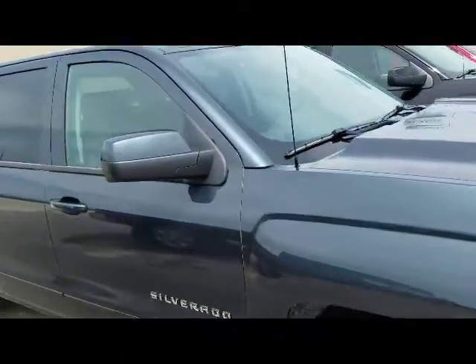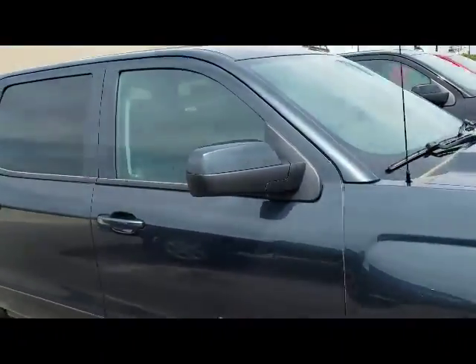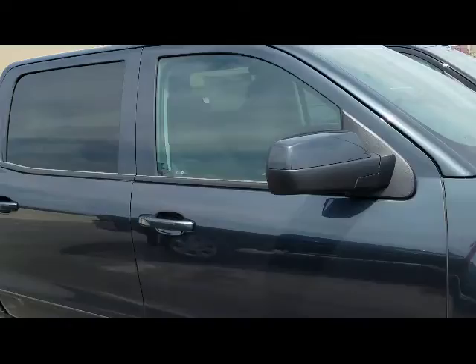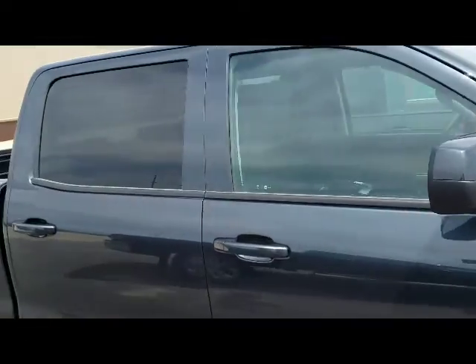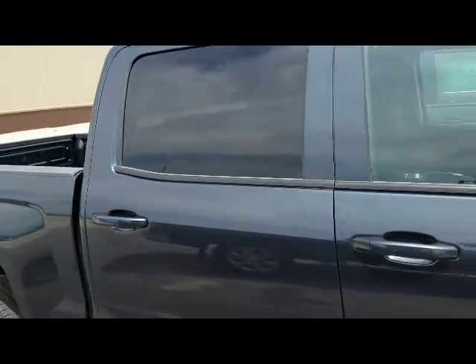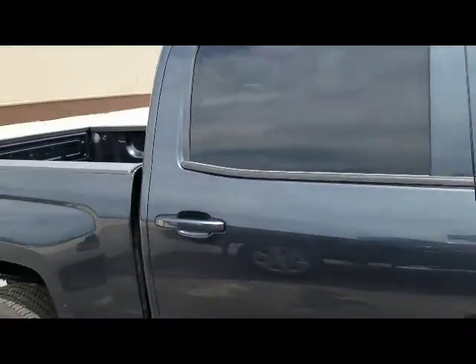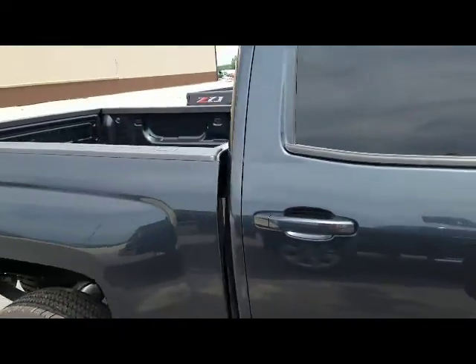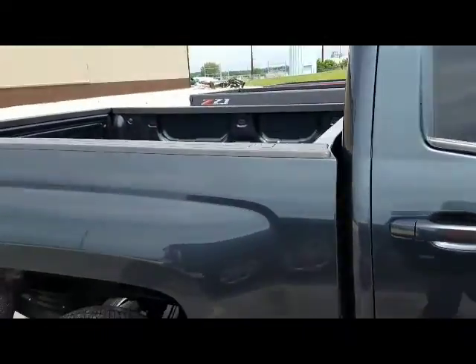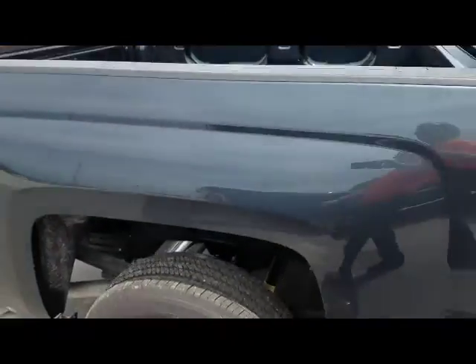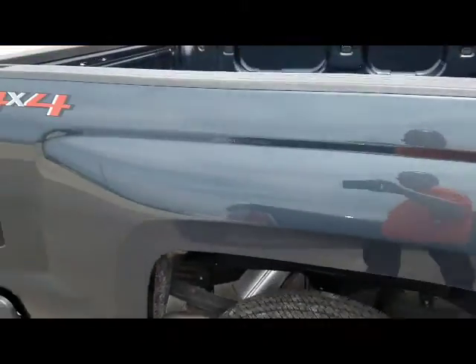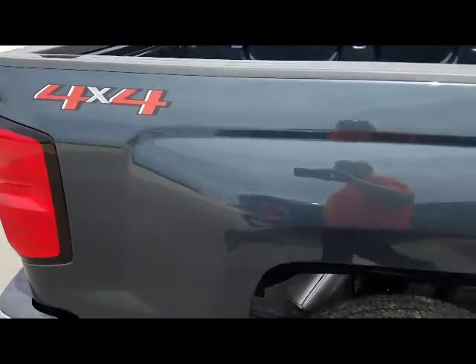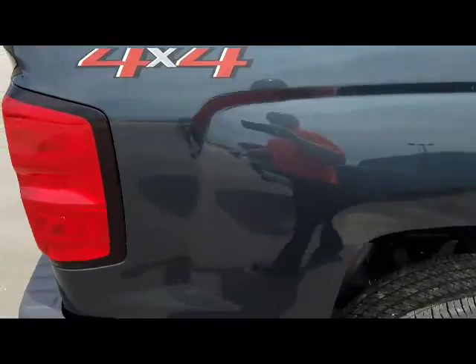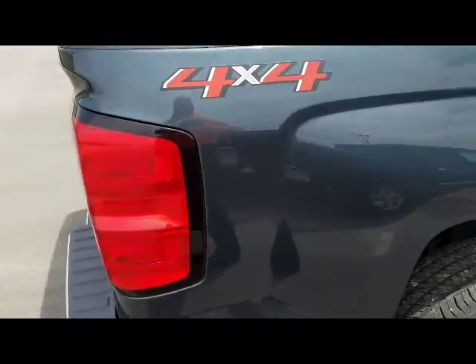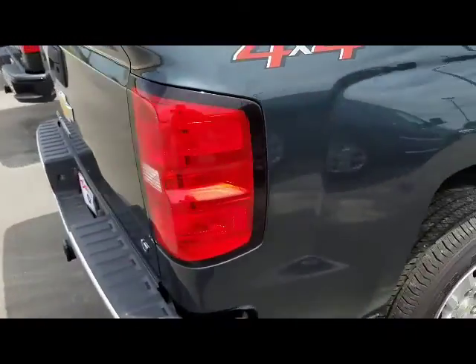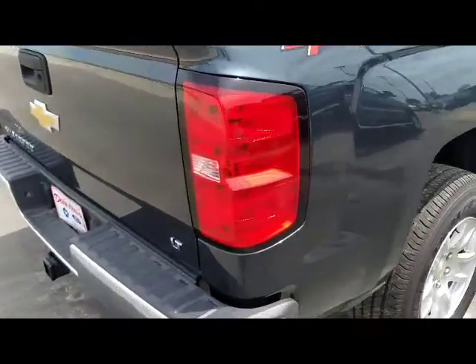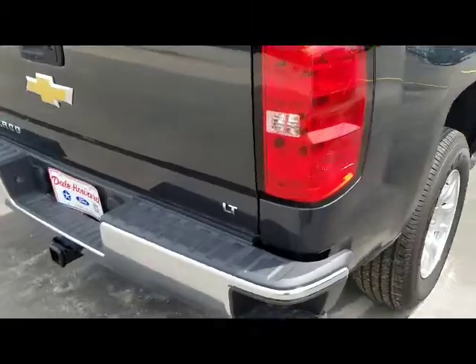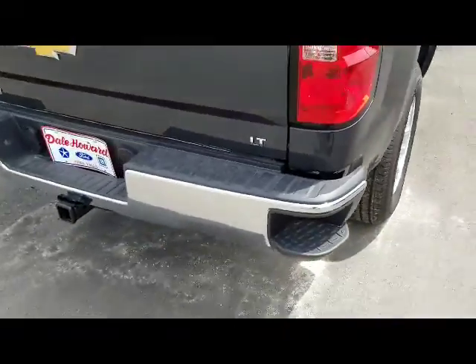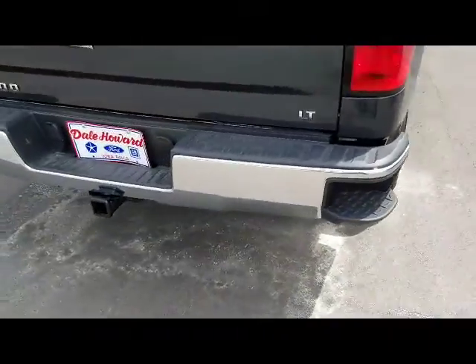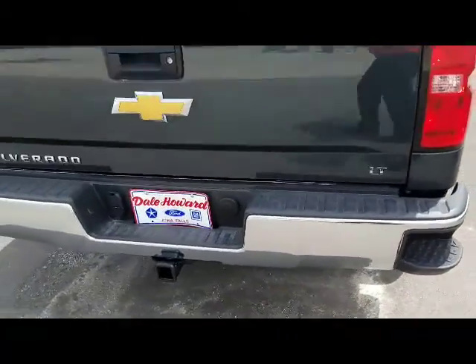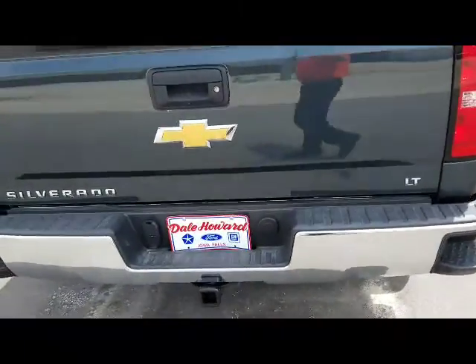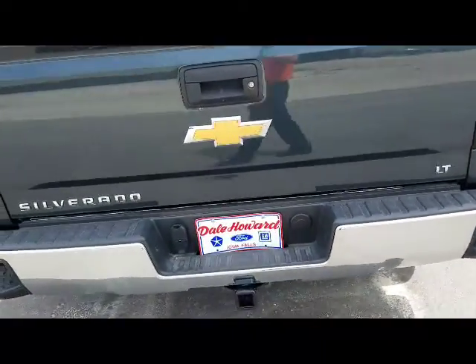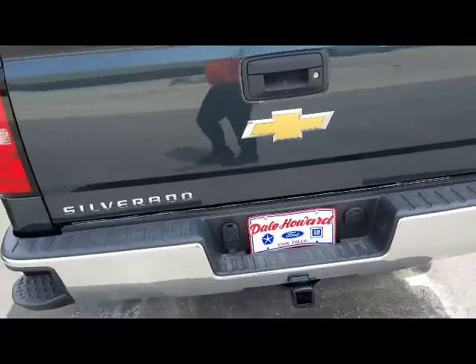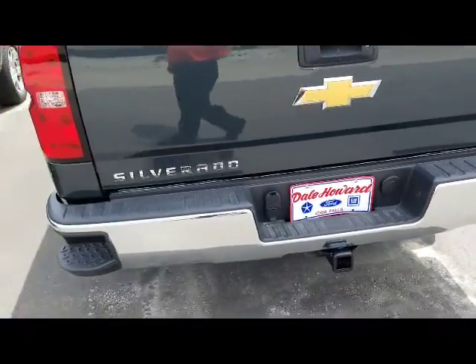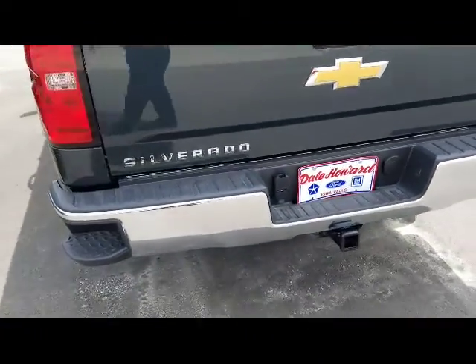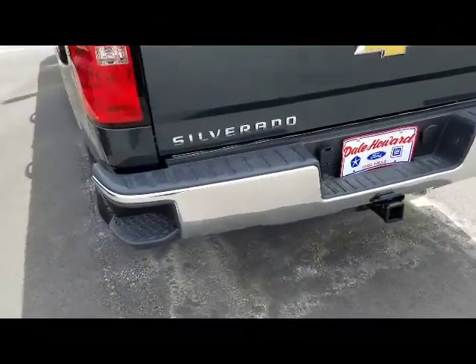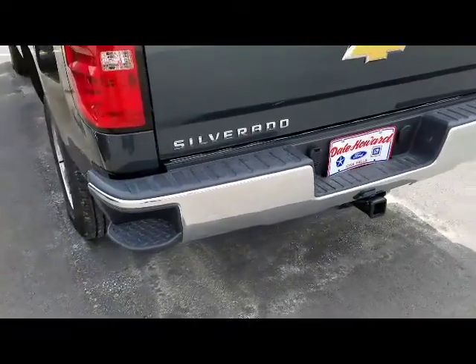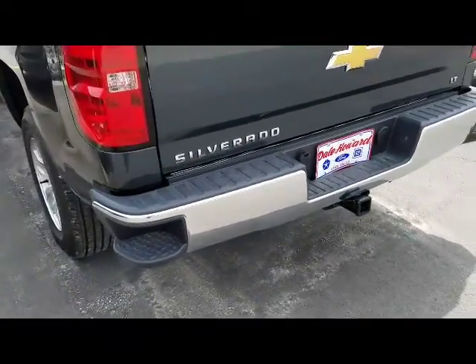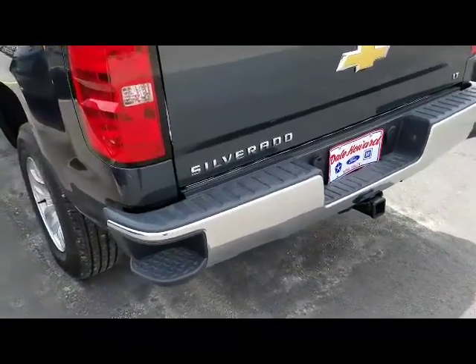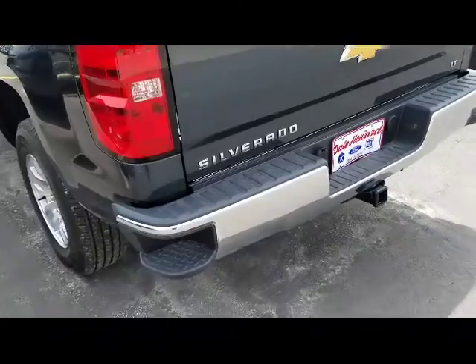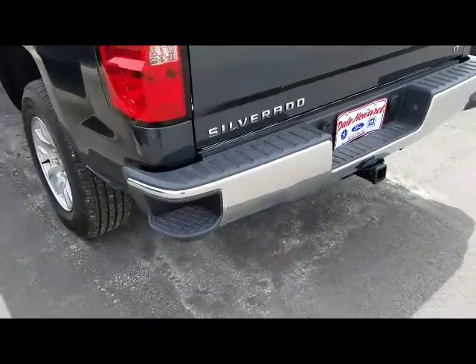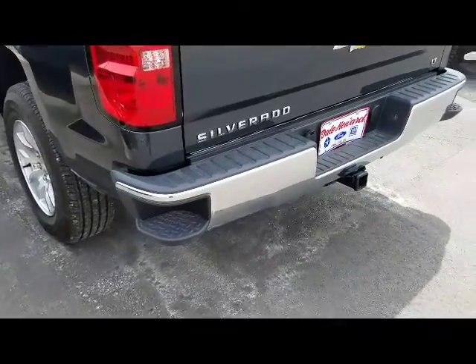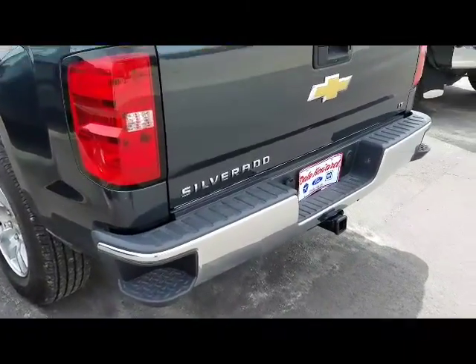Real nice looking truck. It's got the backup camera, it does have the trailering provisions, and it's got the nice bumper corner sidesteps on it.